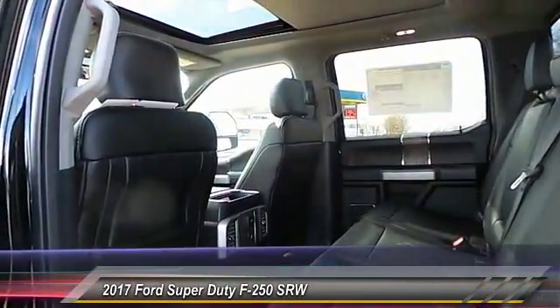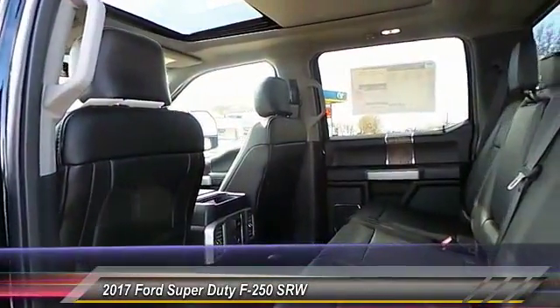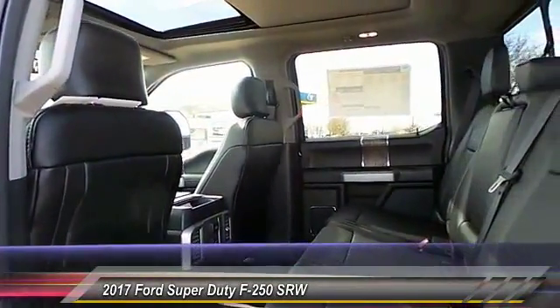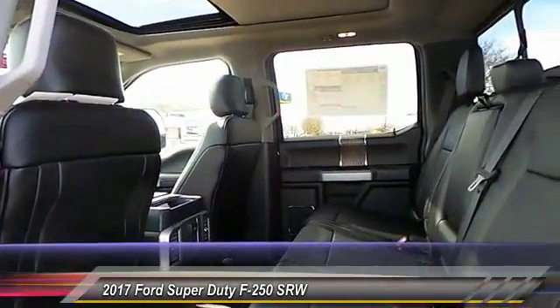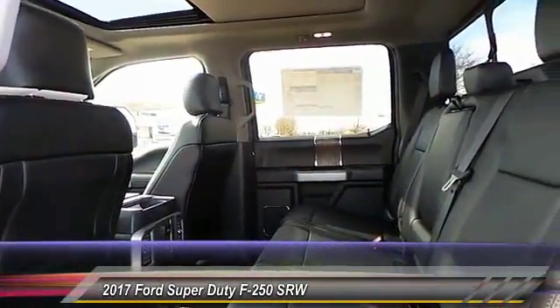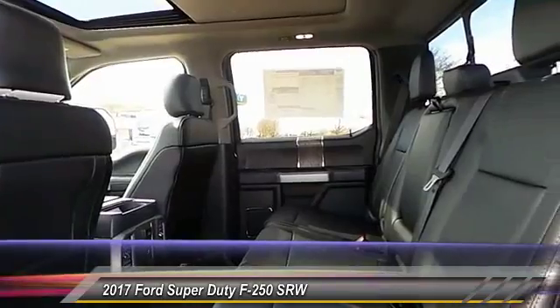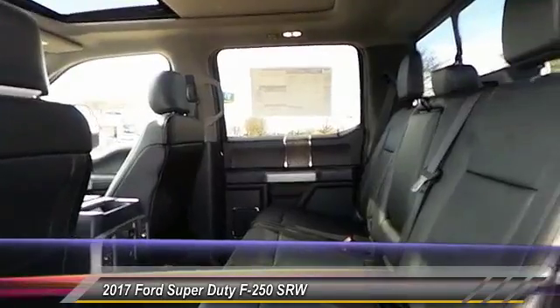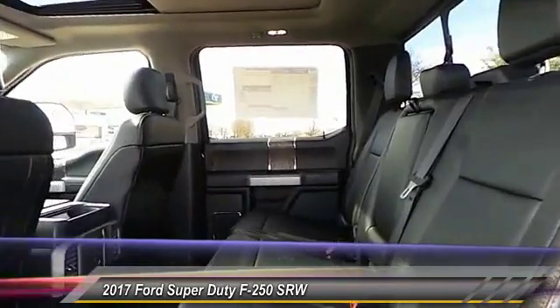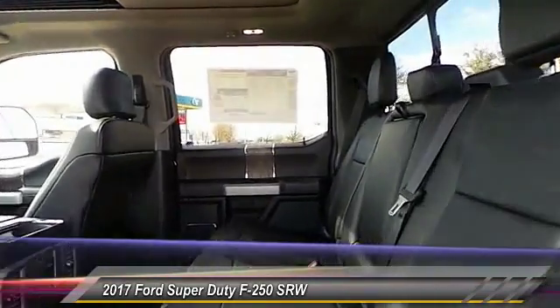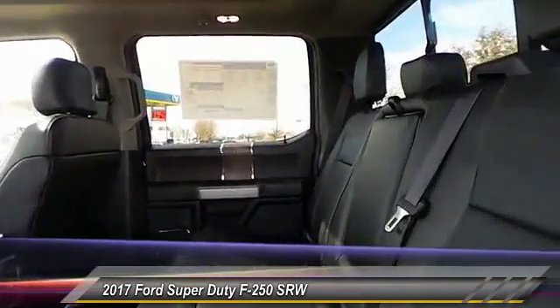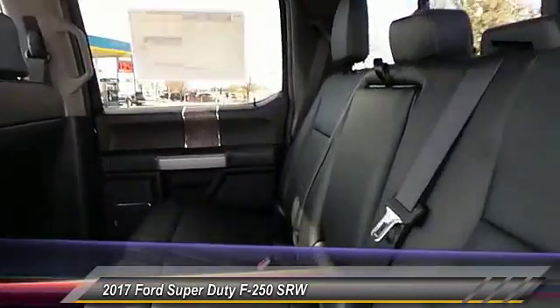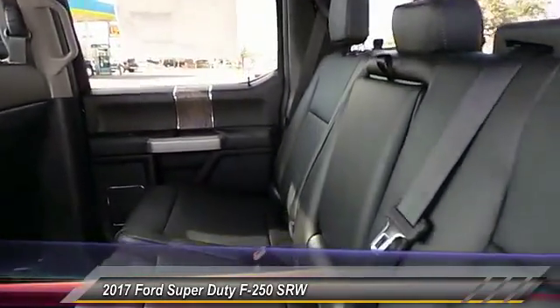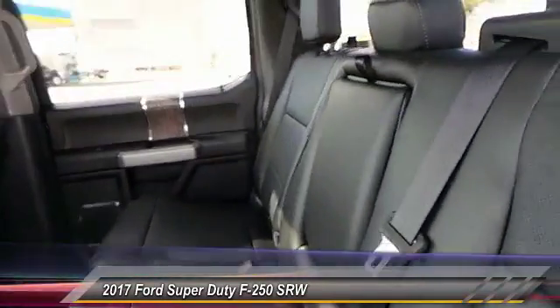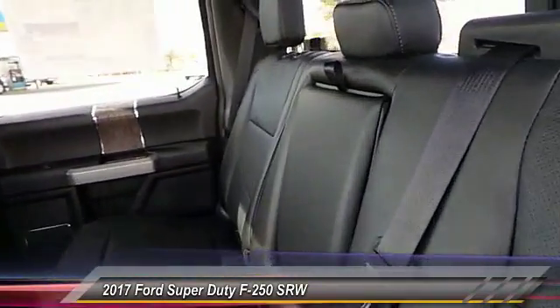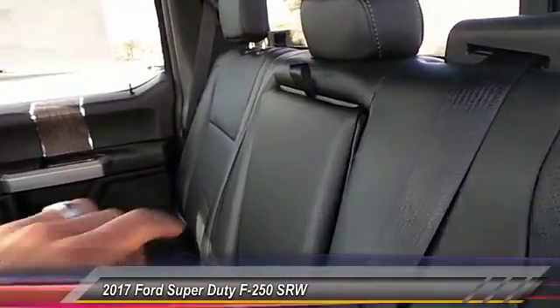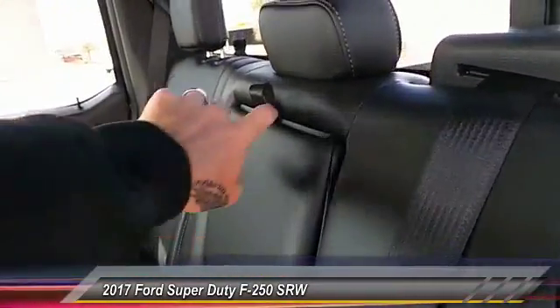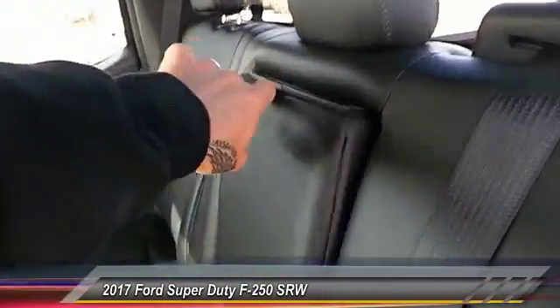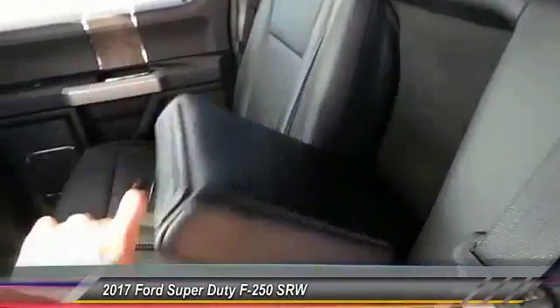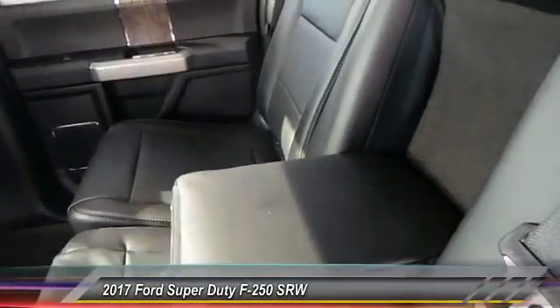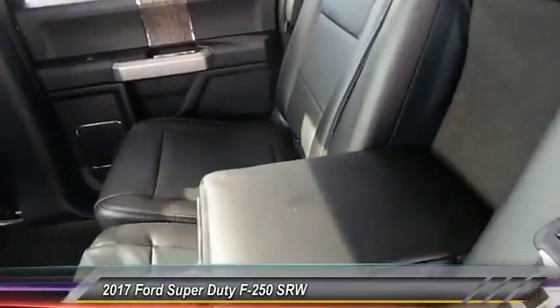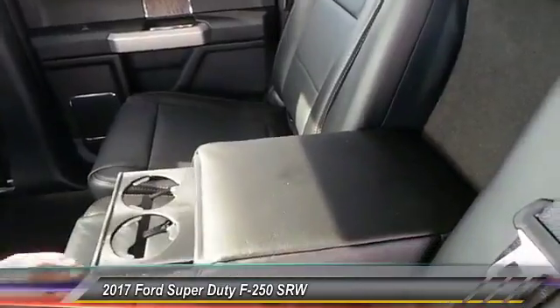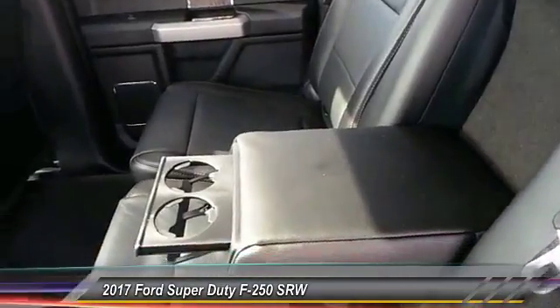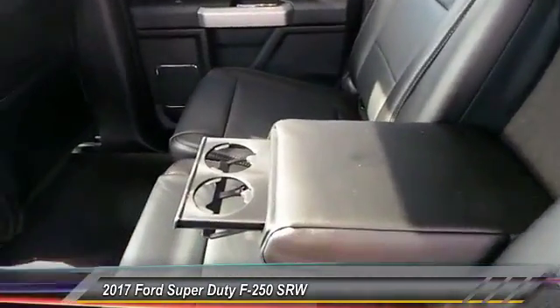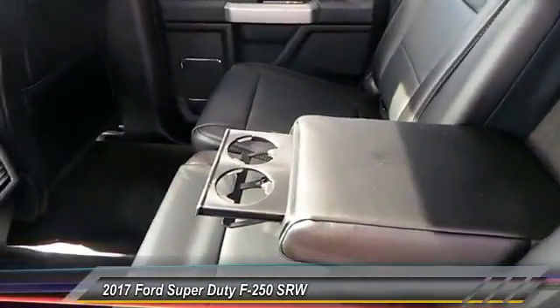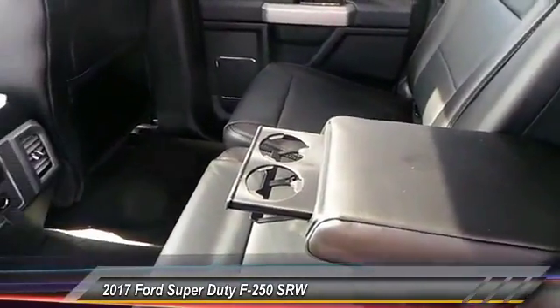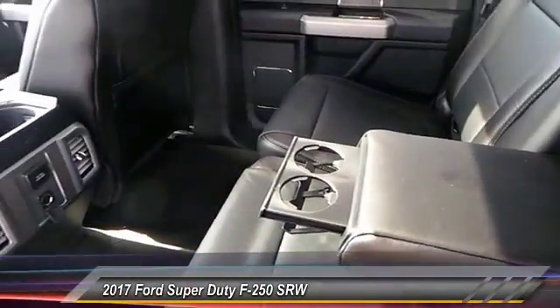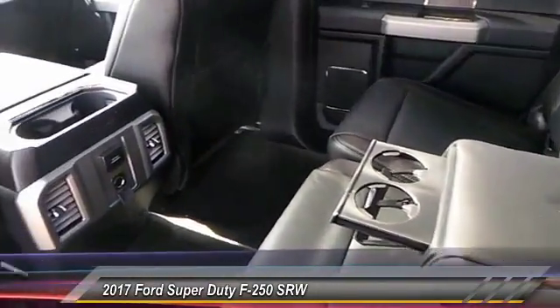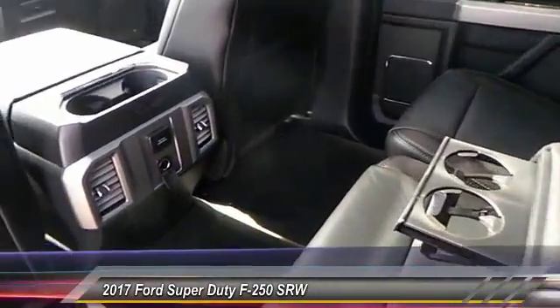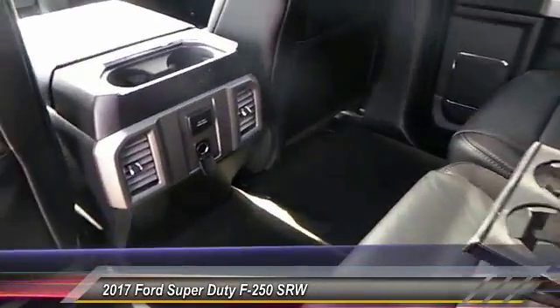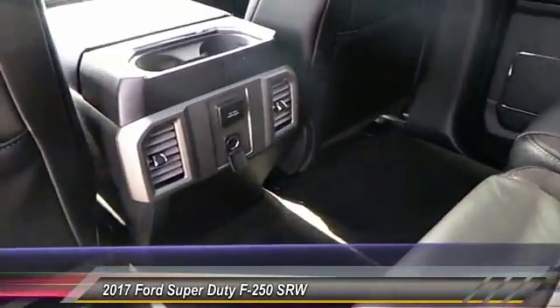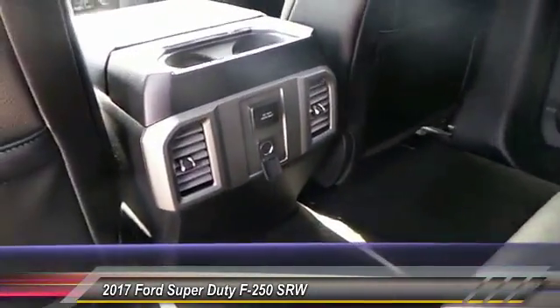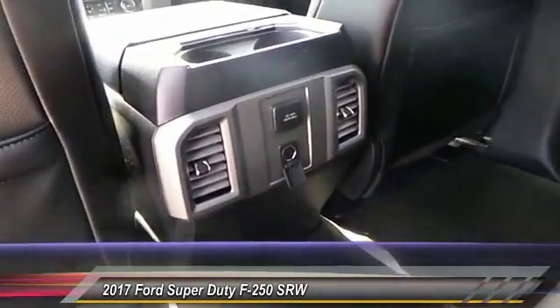Here are some of this vehicle's great options: running boards, keyless entry, heated seats, backup camera, navigation system, traction control, auto dimming rear view mirror.